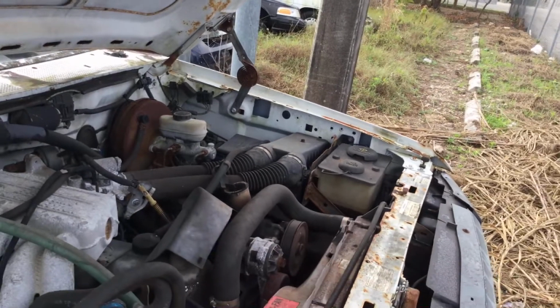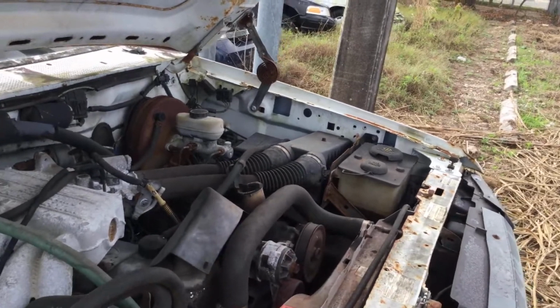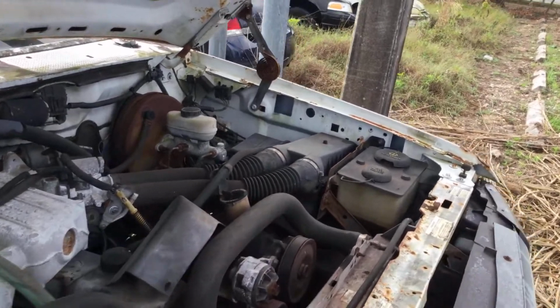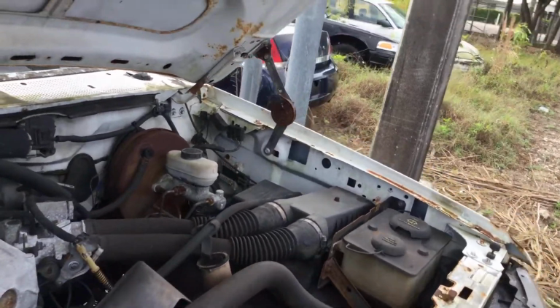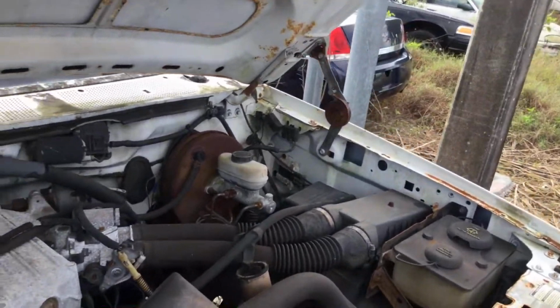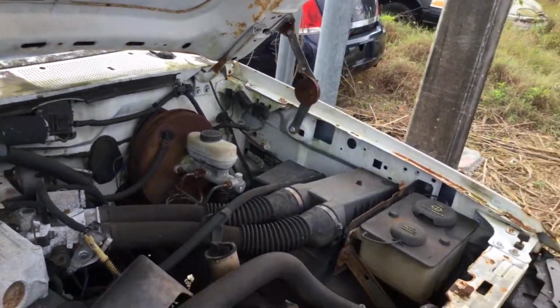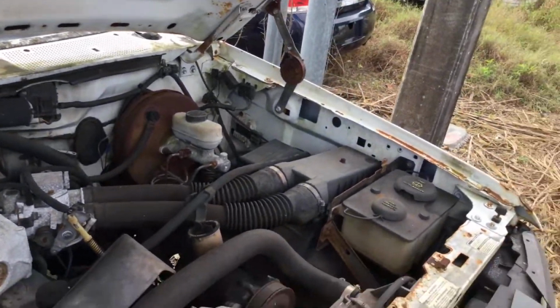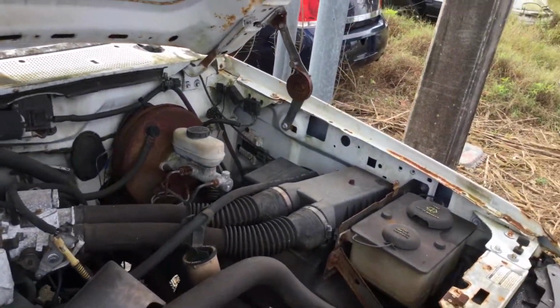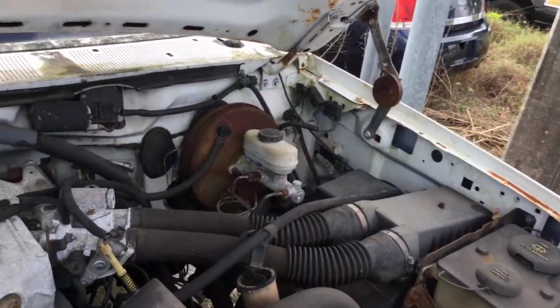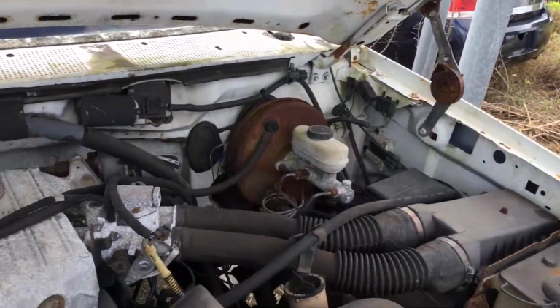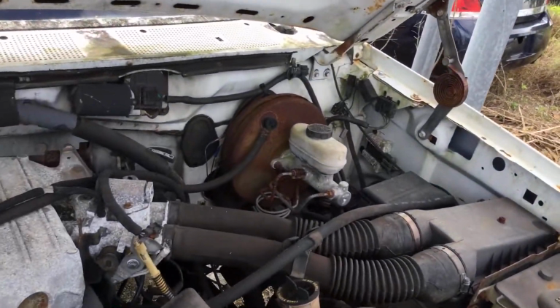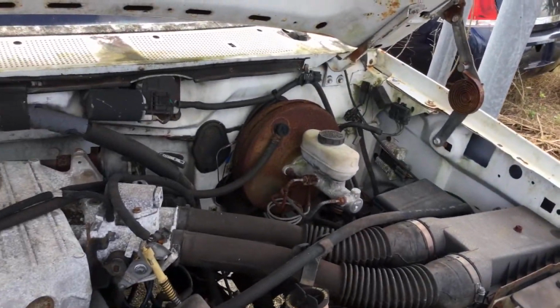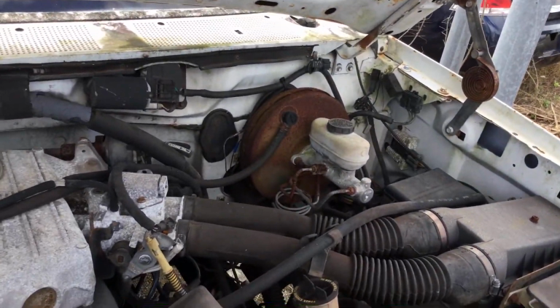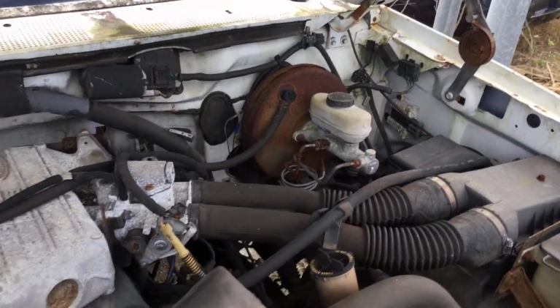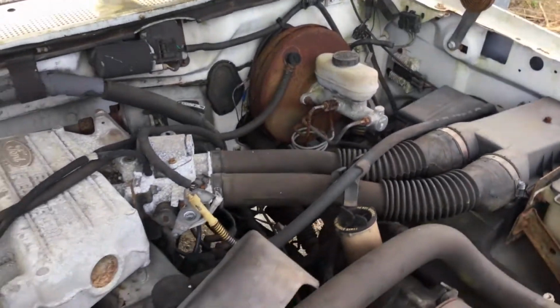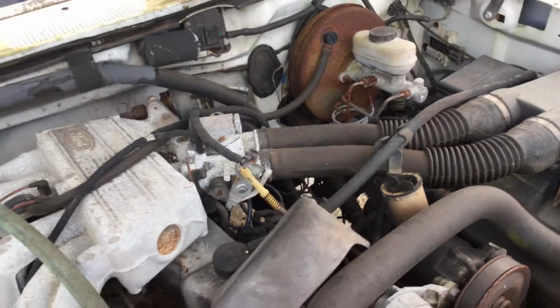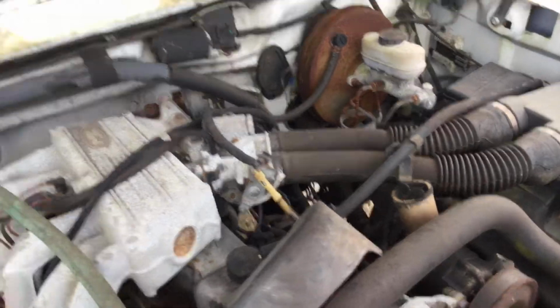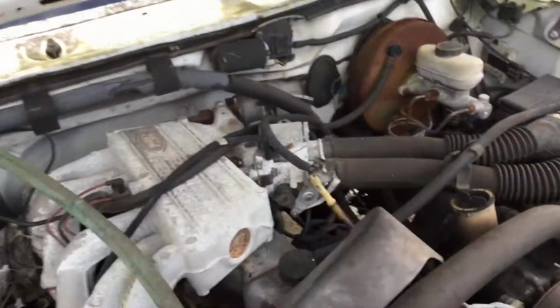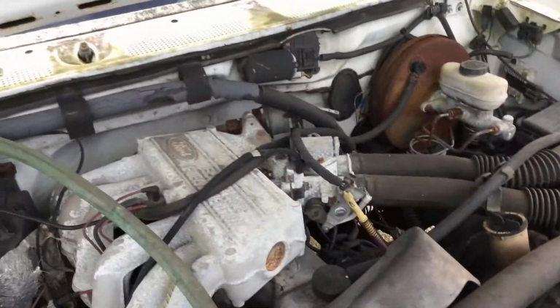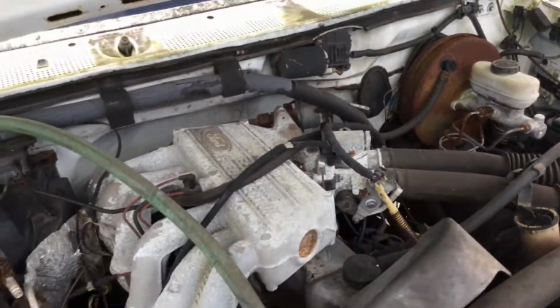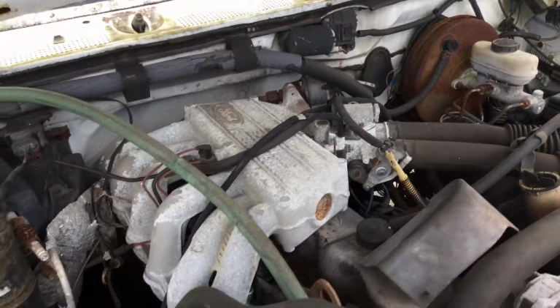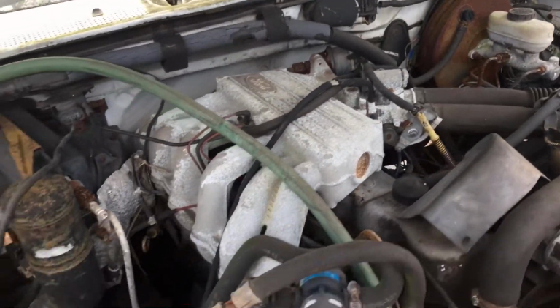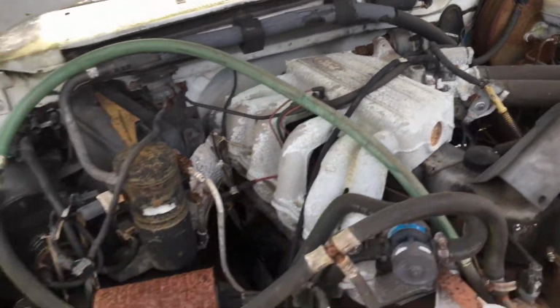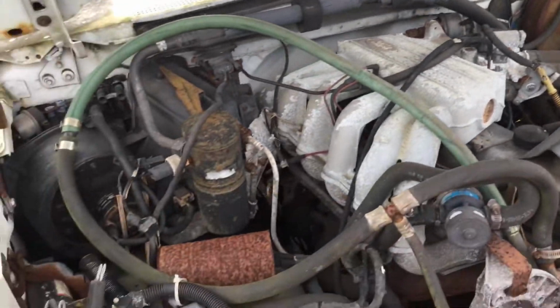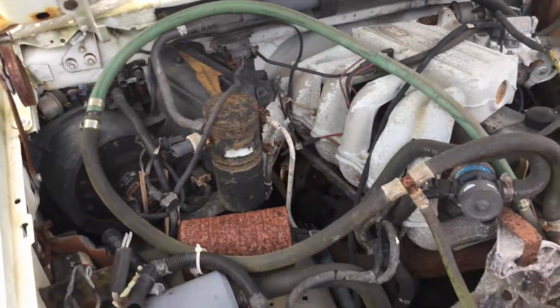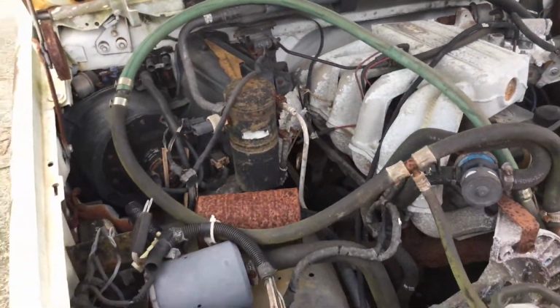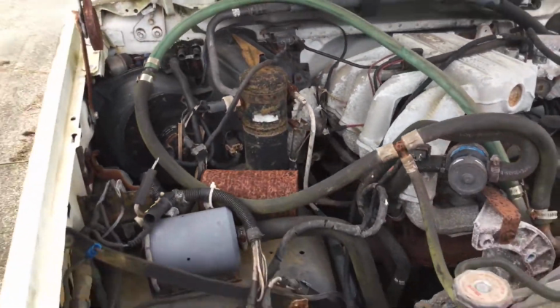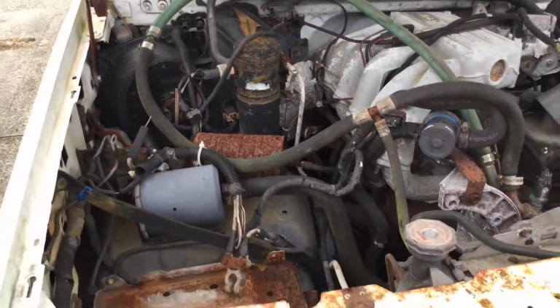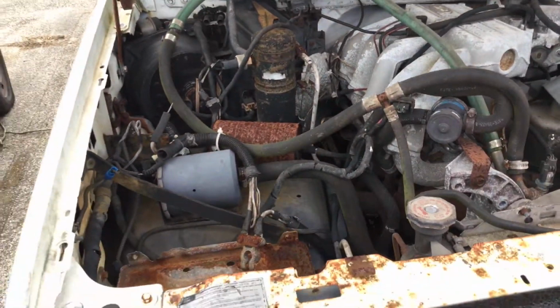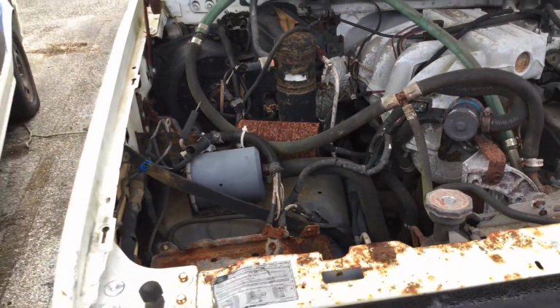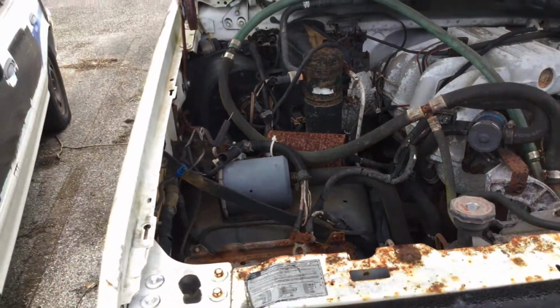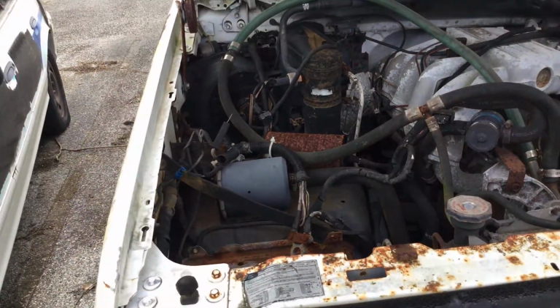It's got the 4.9 liter, inline six. Mechanical condition is unknown.